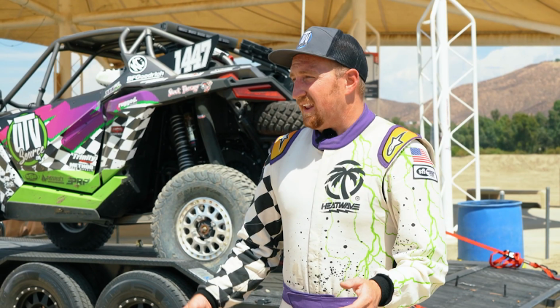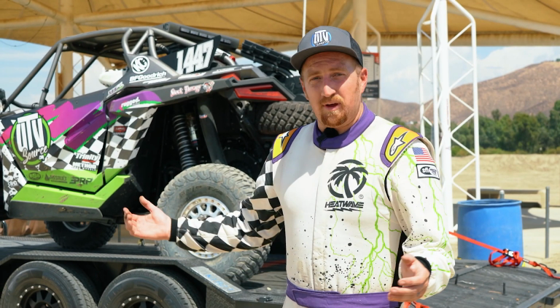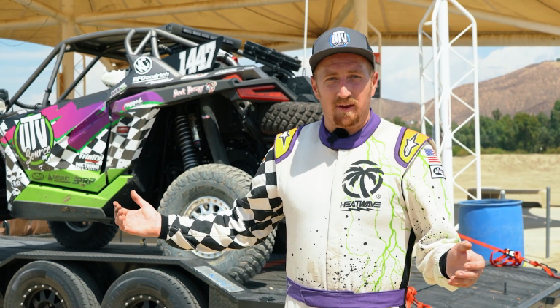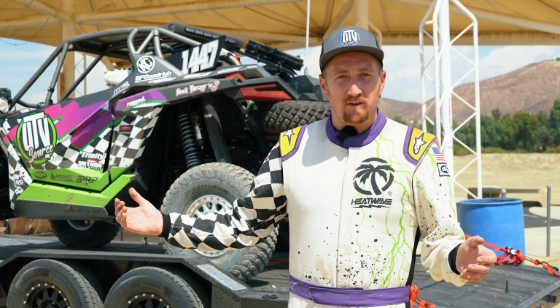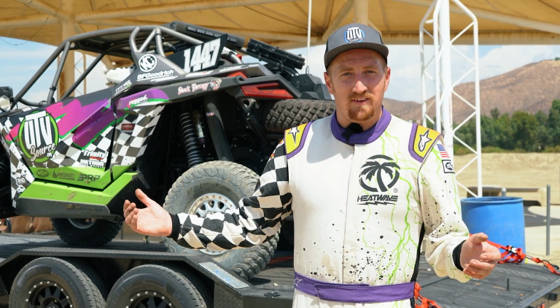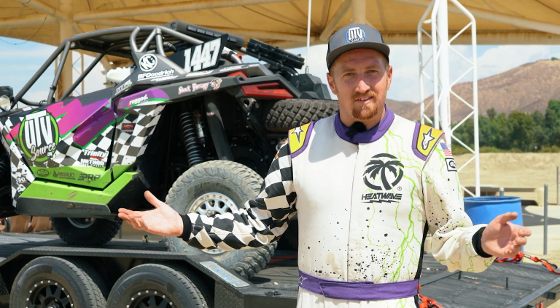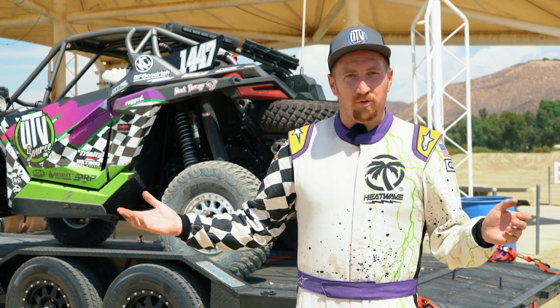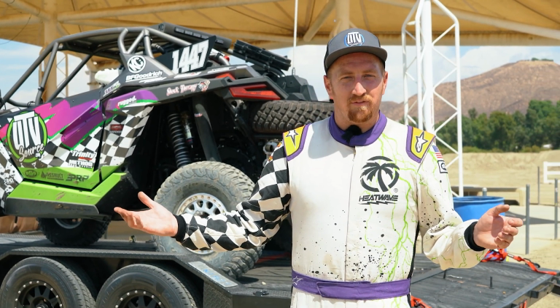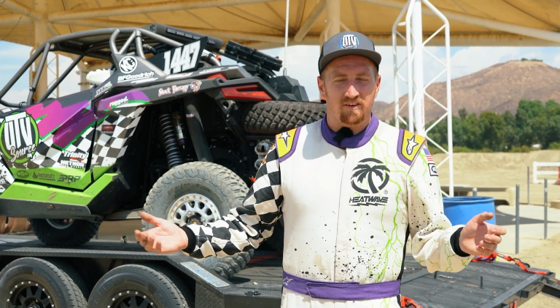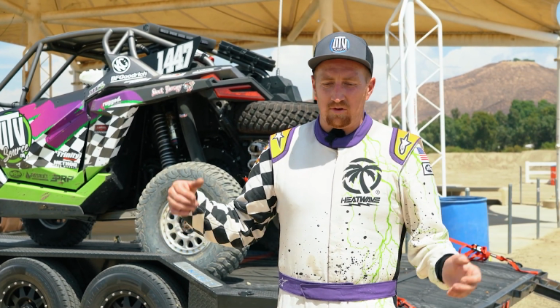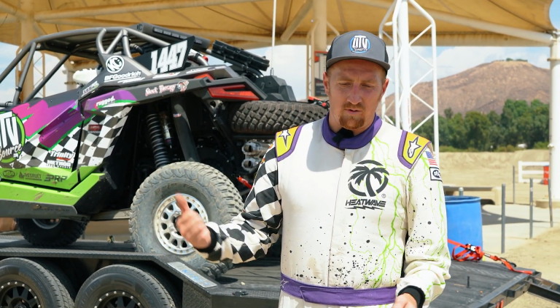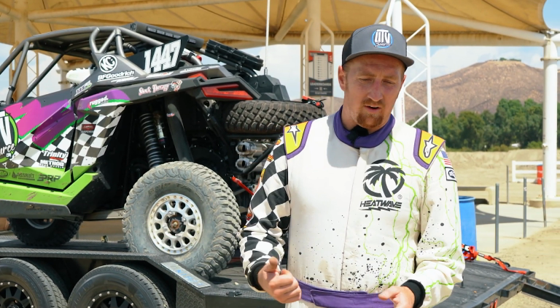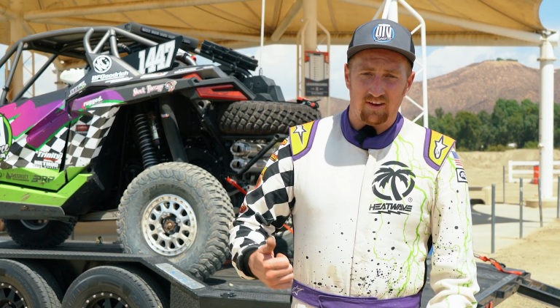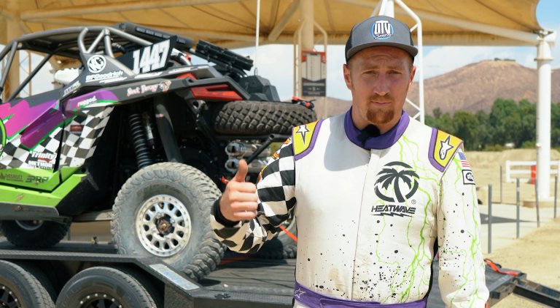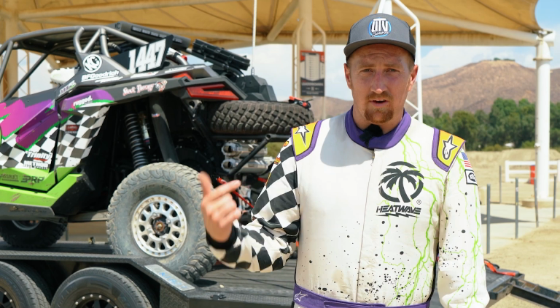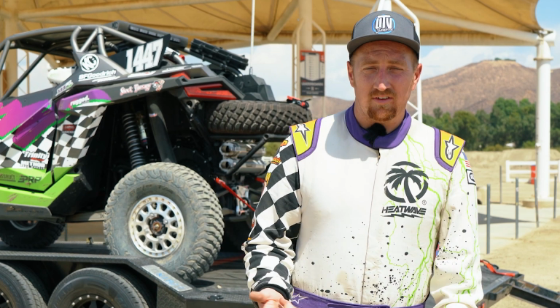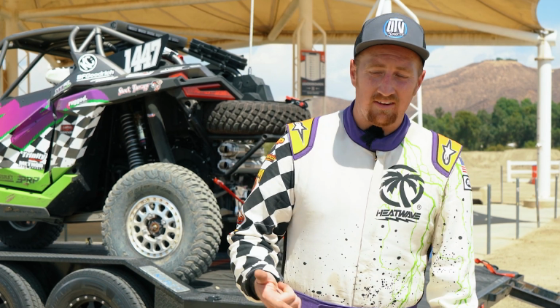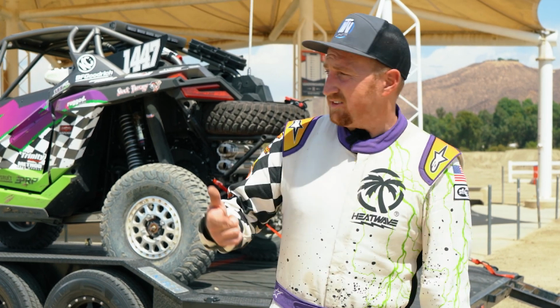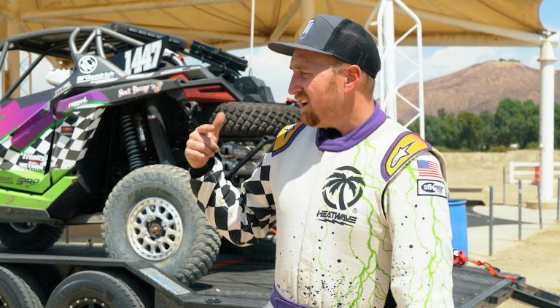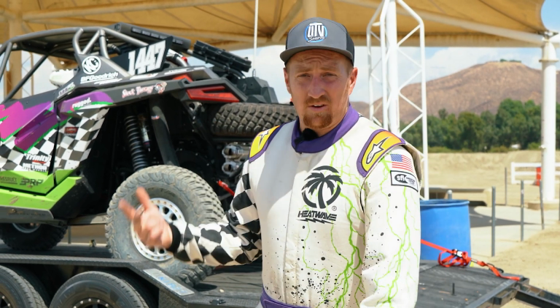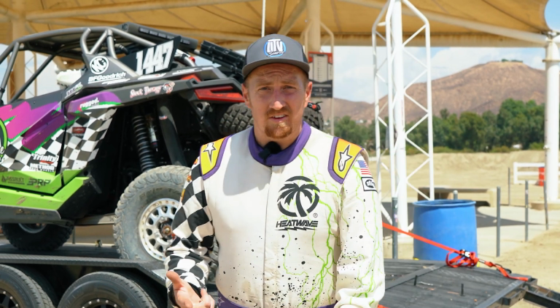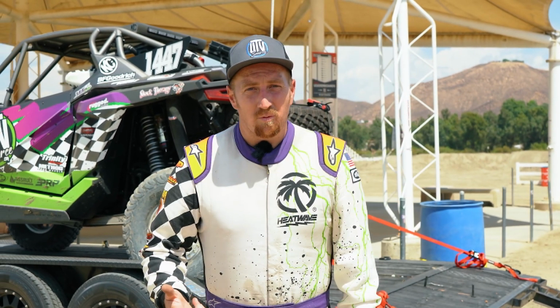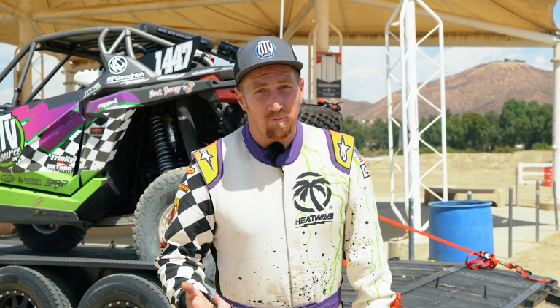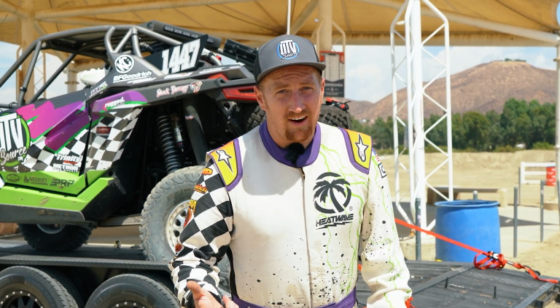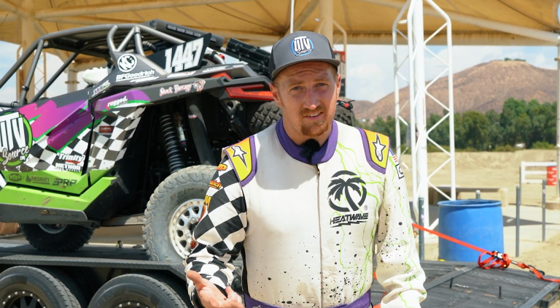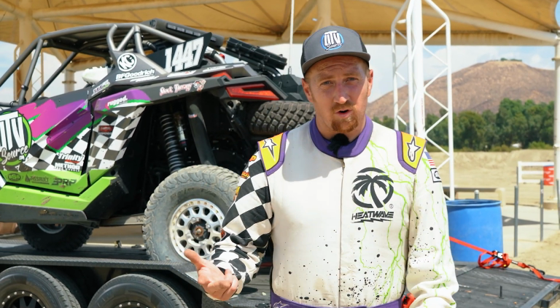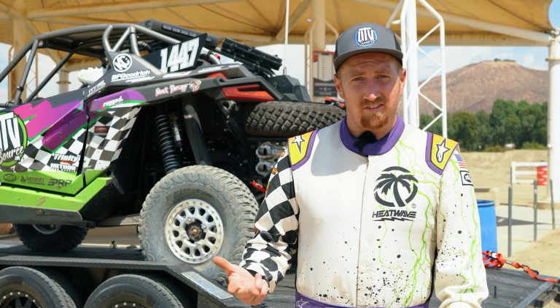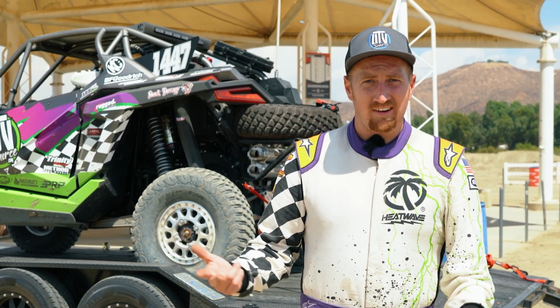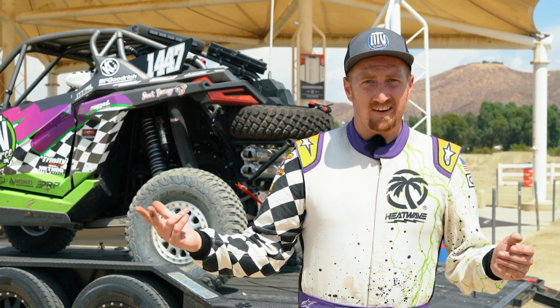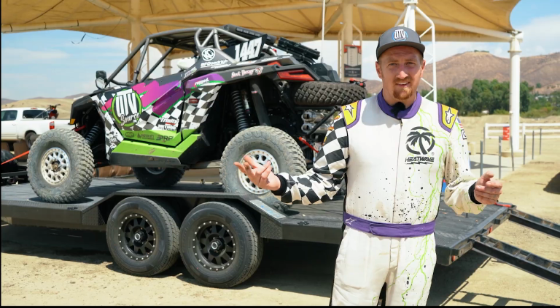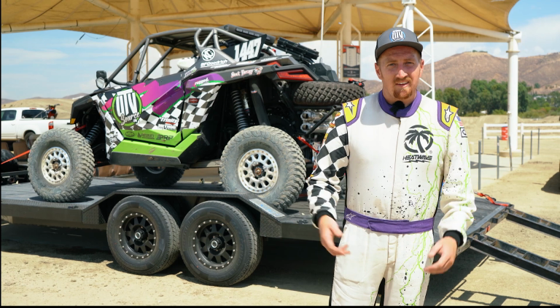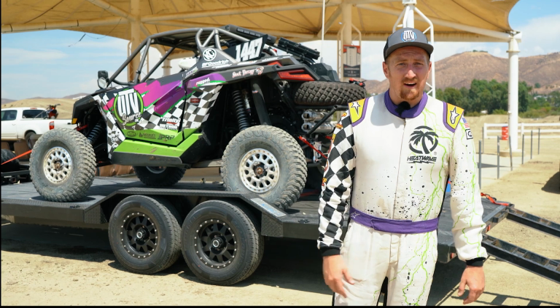And that's the best thing about UTVs — the multi-function of them. You can use it around camp, you can use it out in the desert, you can use it to go run practices on motocross tracks like crazy.